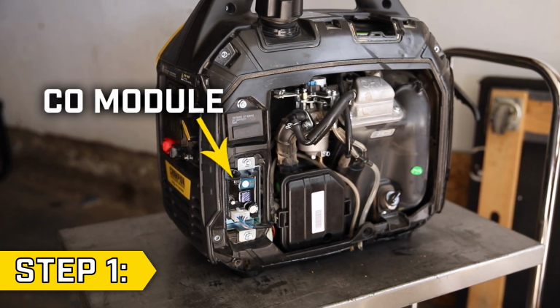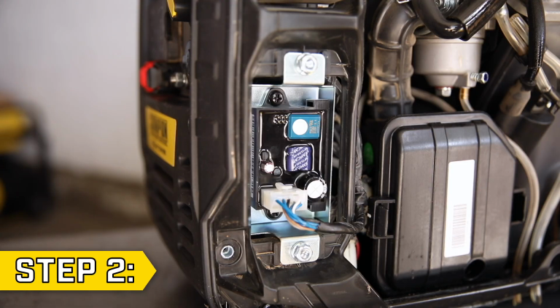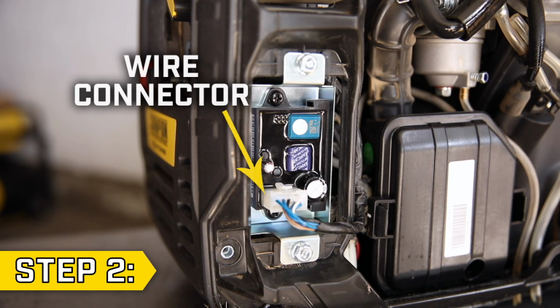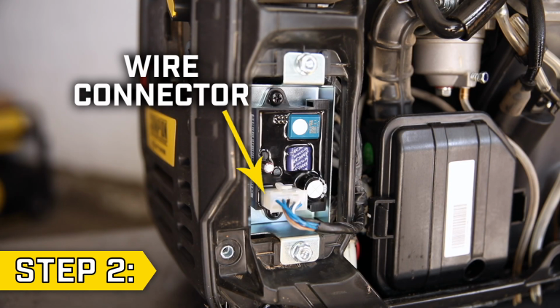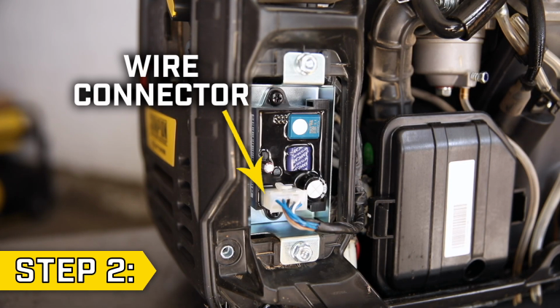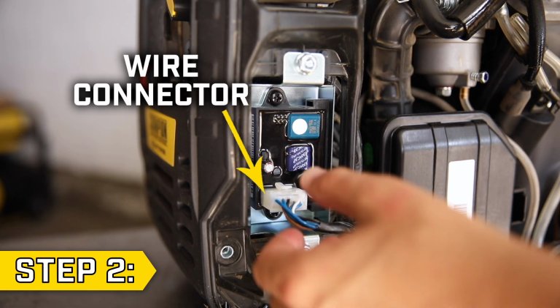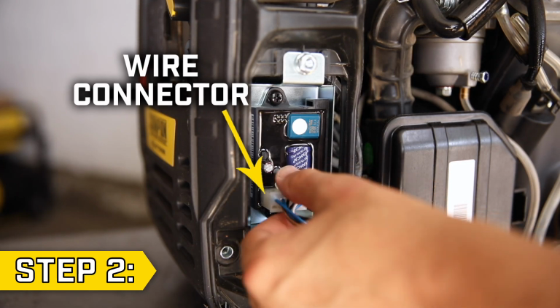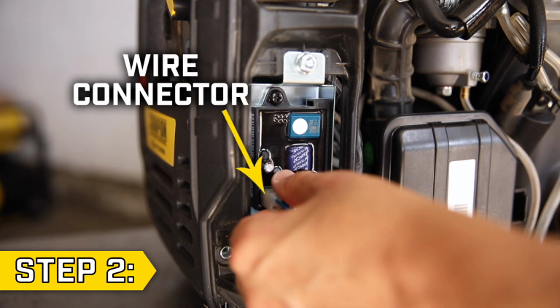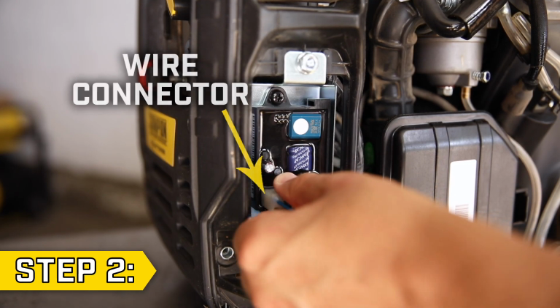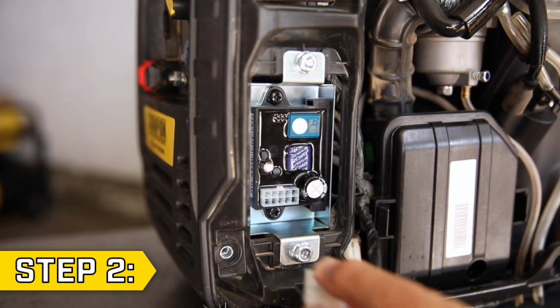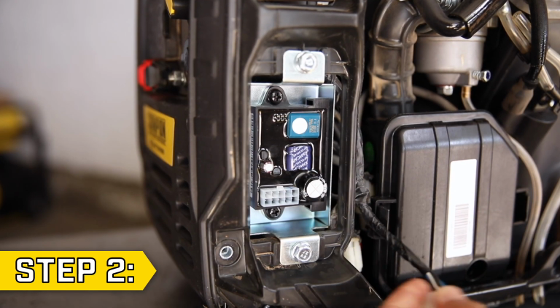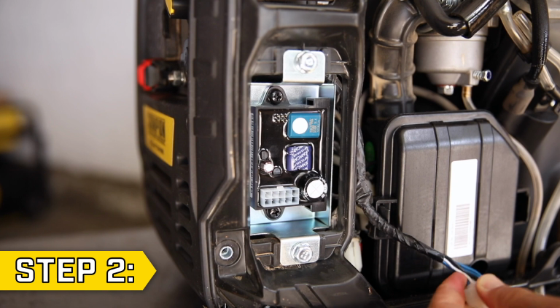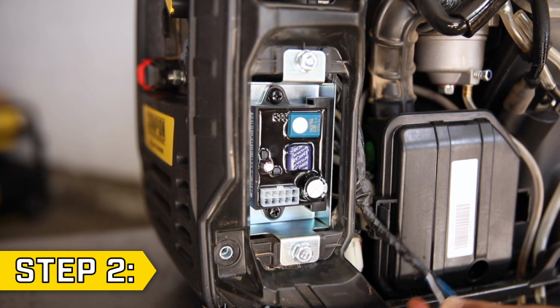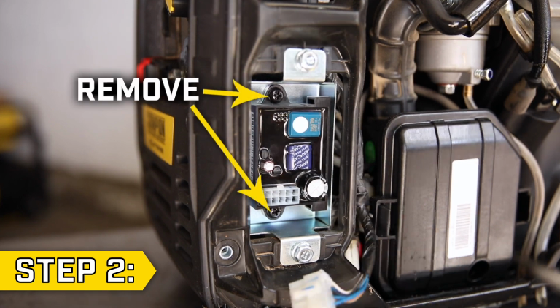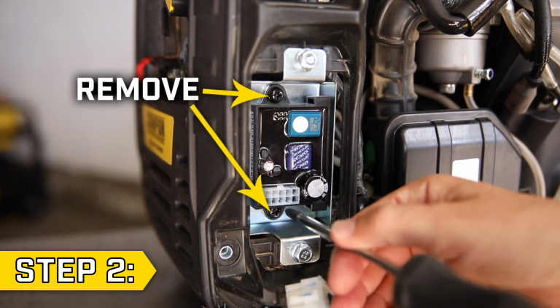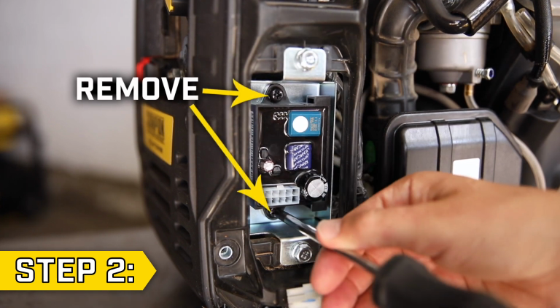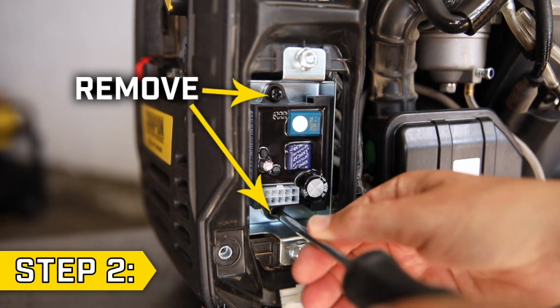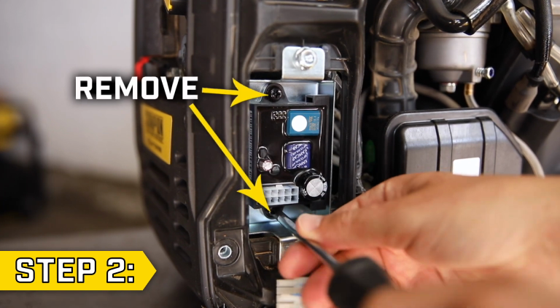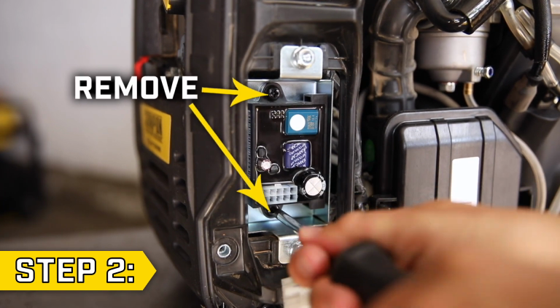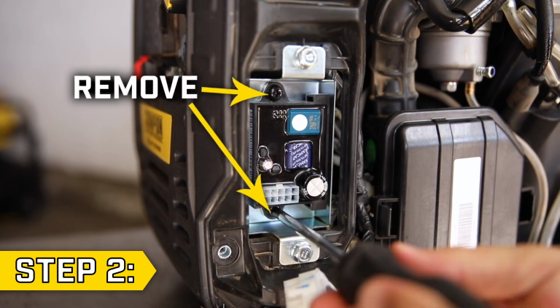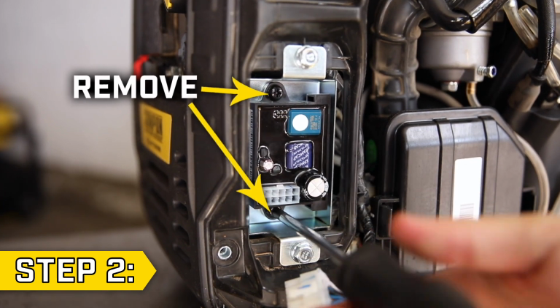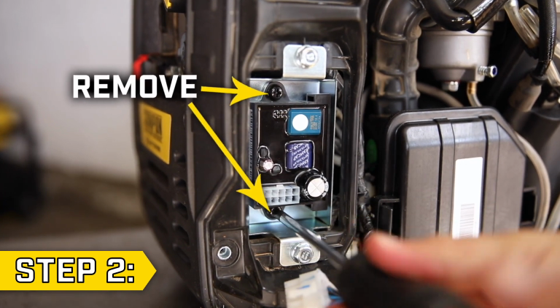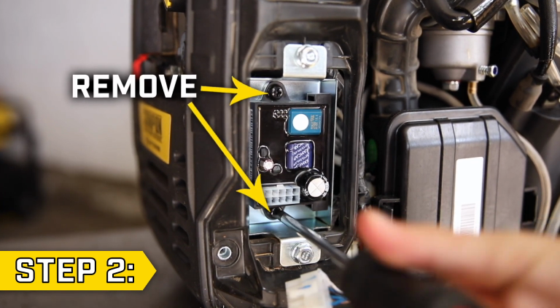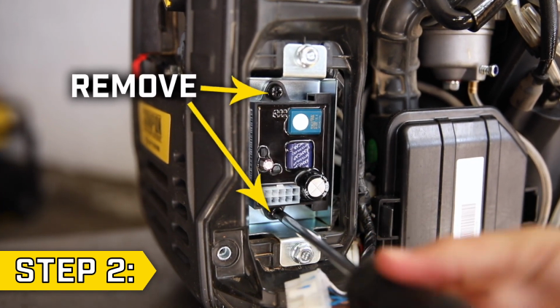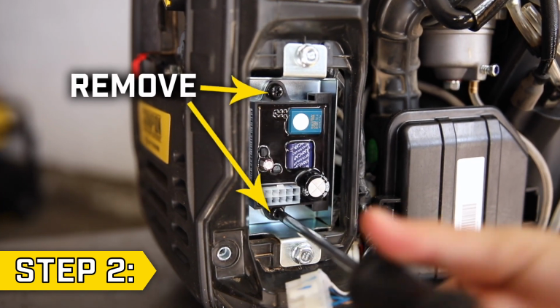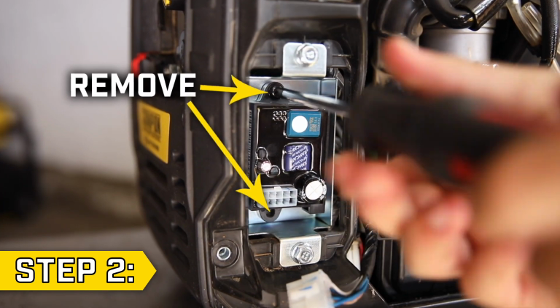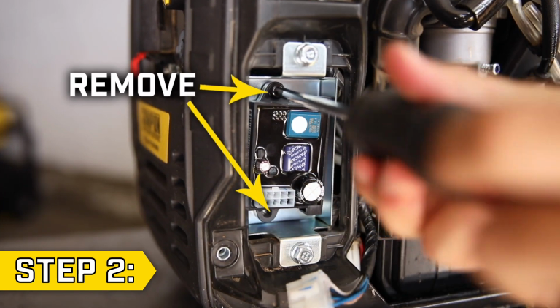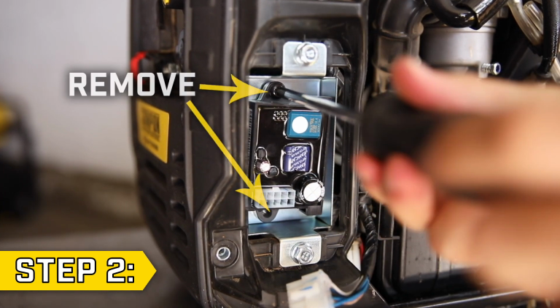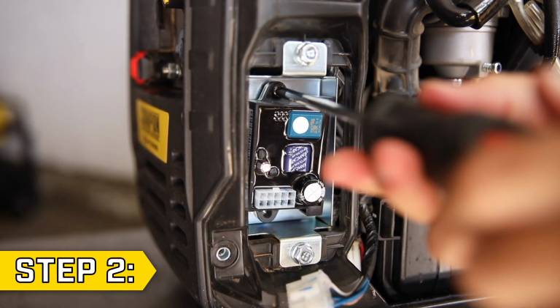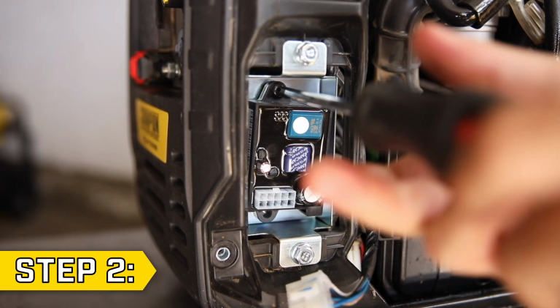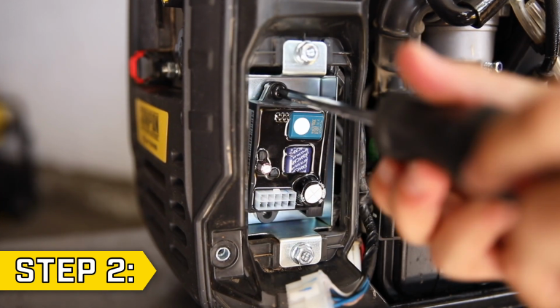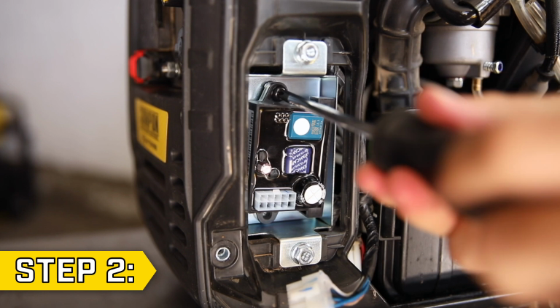Step 2. Disconnect the module wire connector, then use a Phillips screwdriver to remove the two screws holding the module in place and remove the old module.